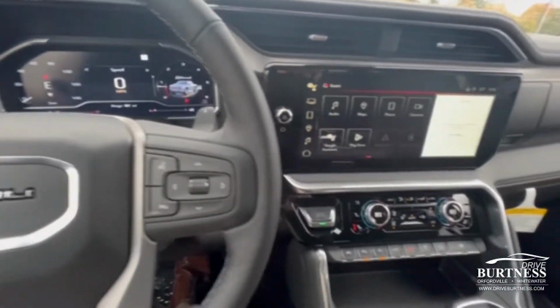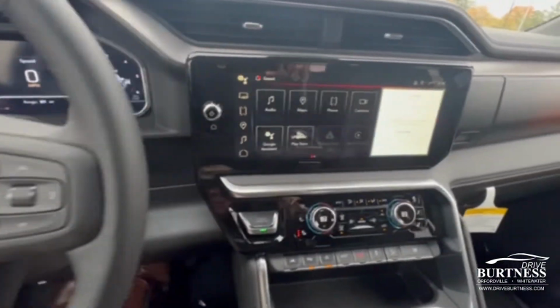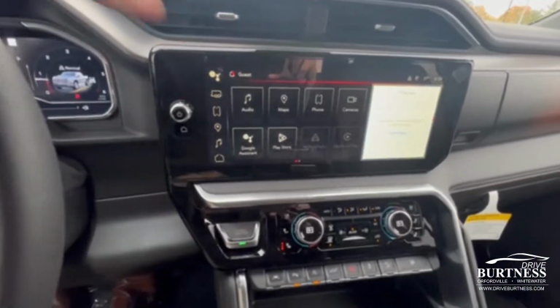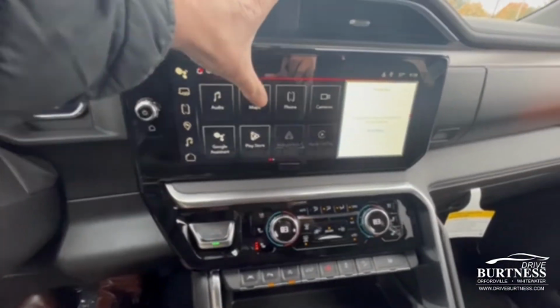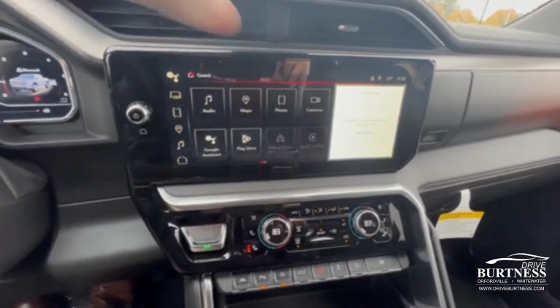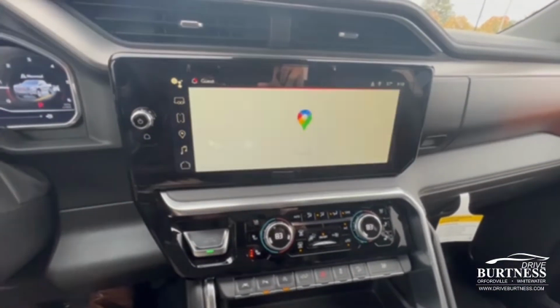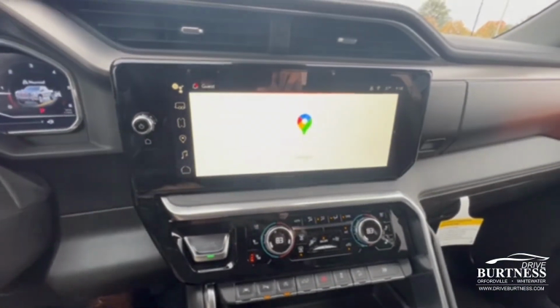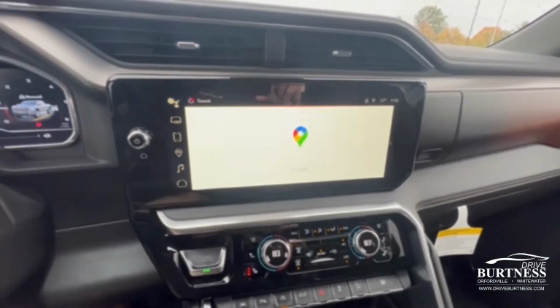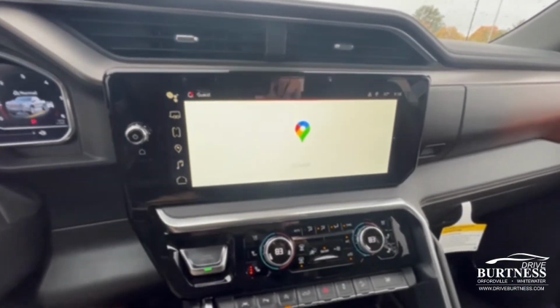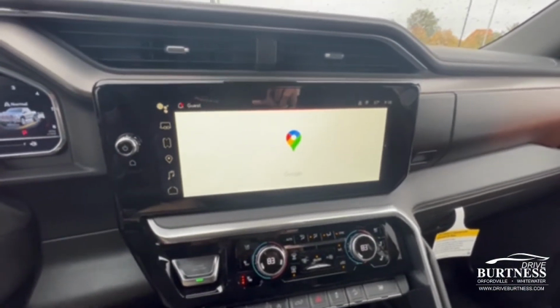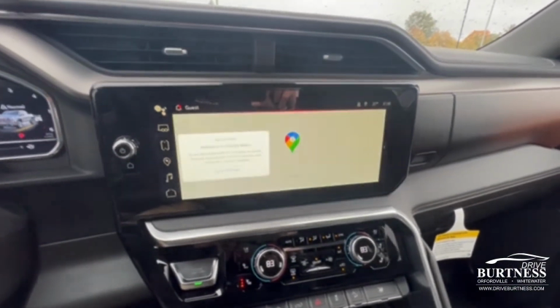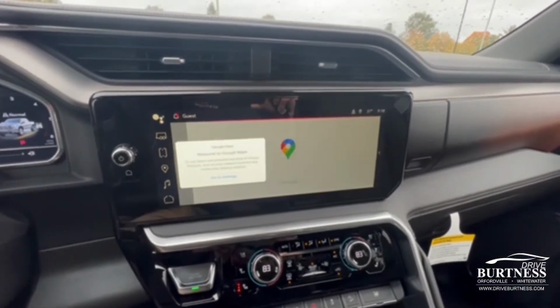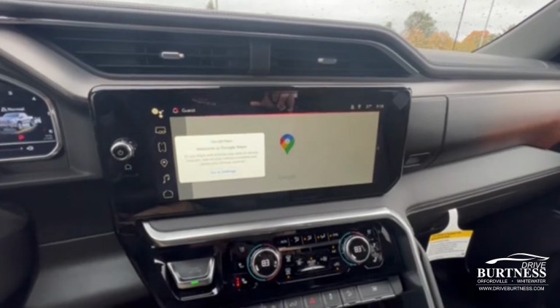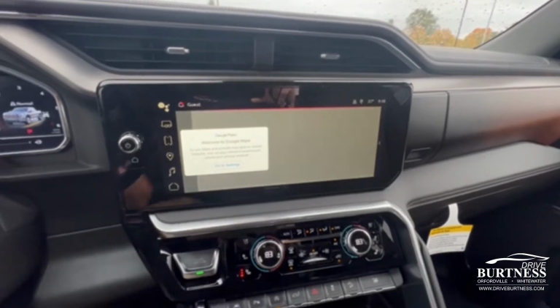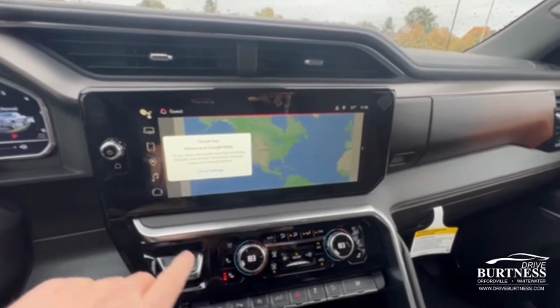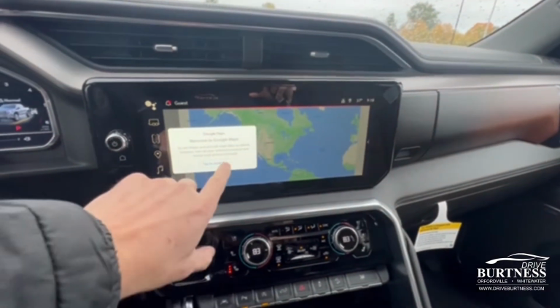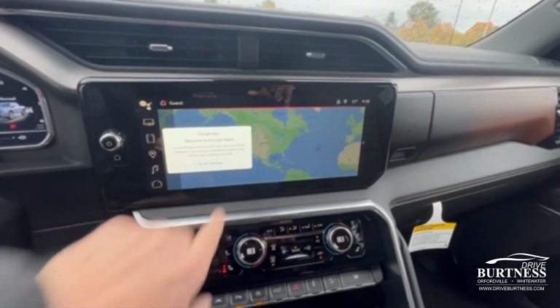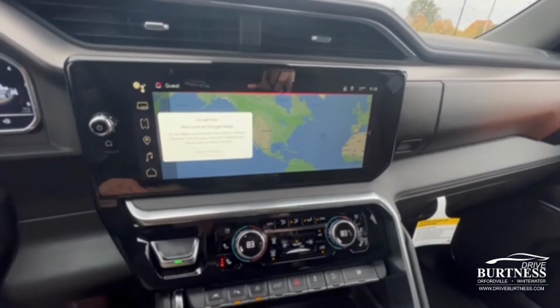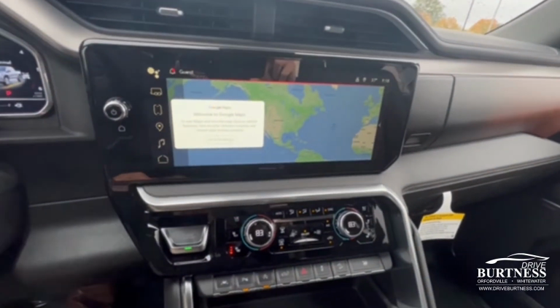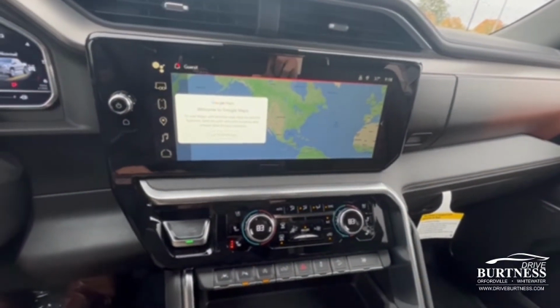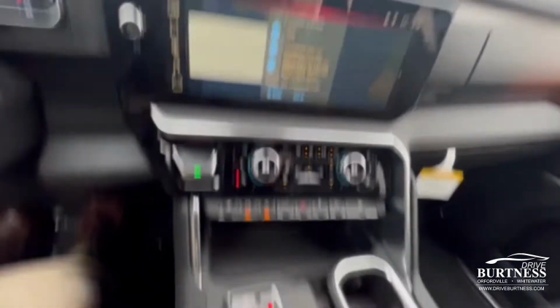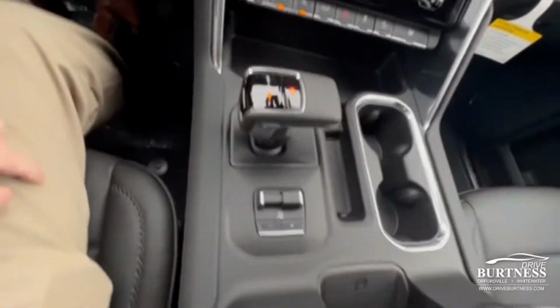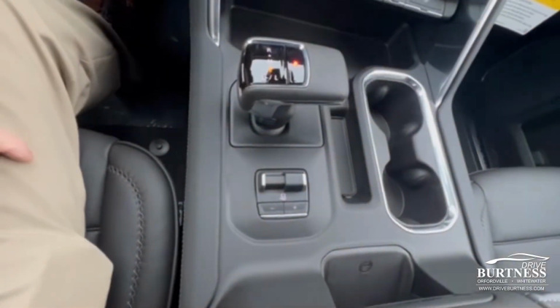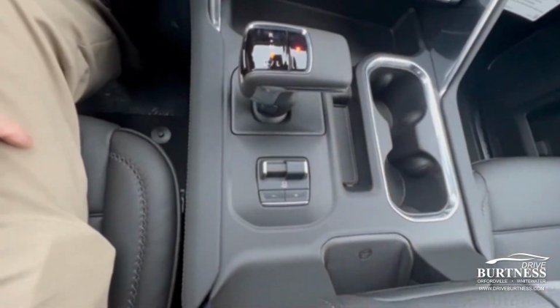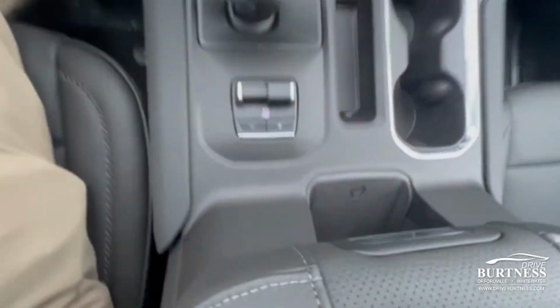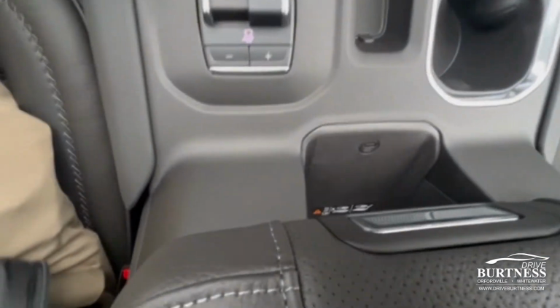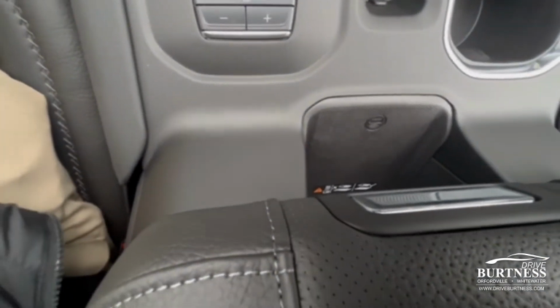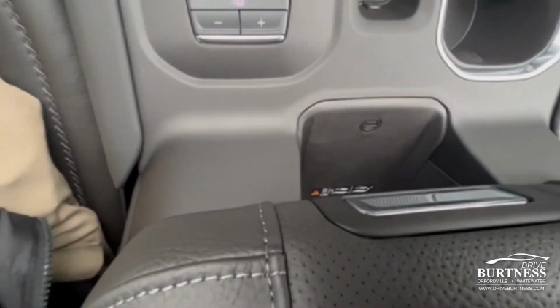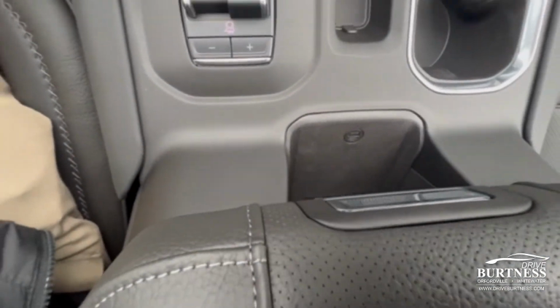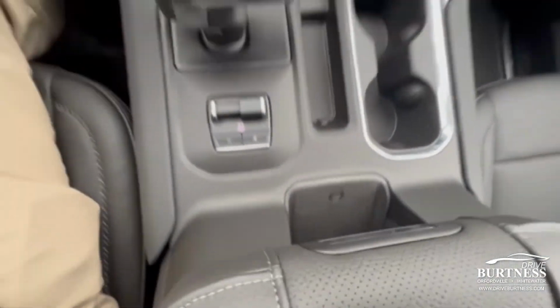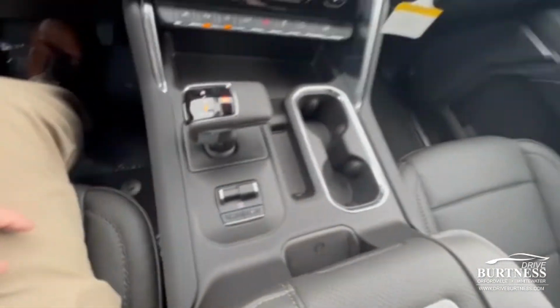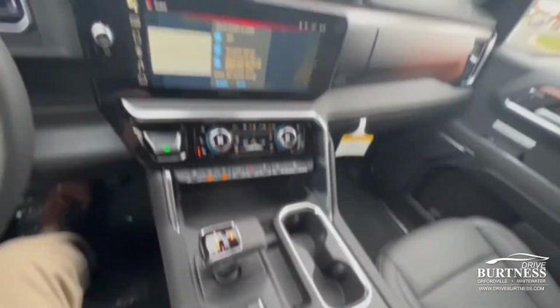This one also has the Google Assistant built in, so you get the large GPS screen which is really nice to have. Trailer brake controller, and wireless charging for your cell phone.